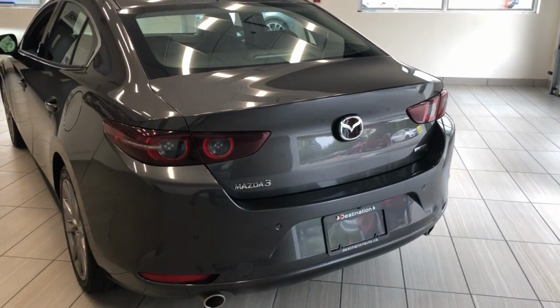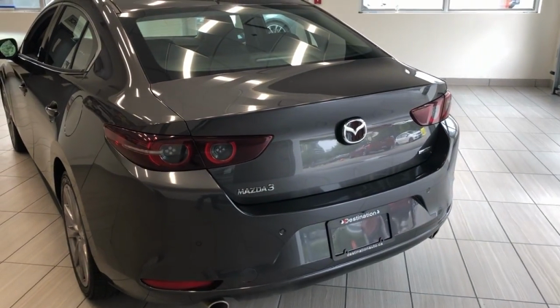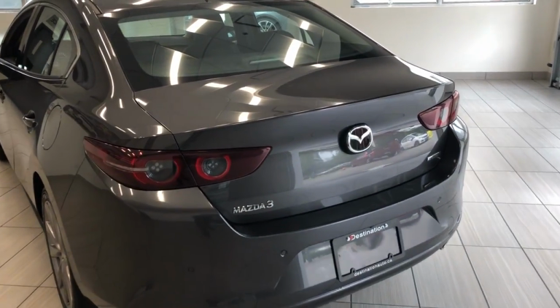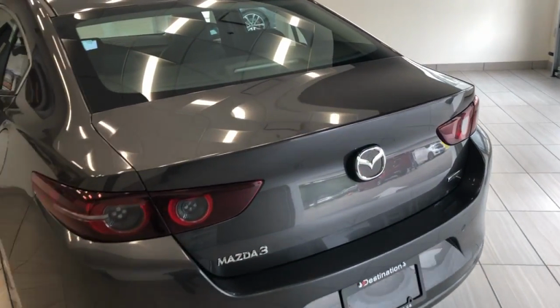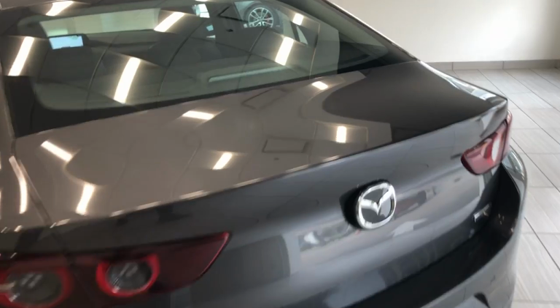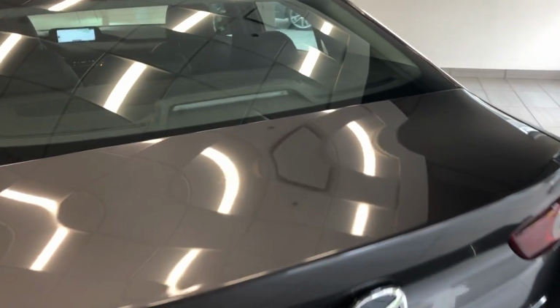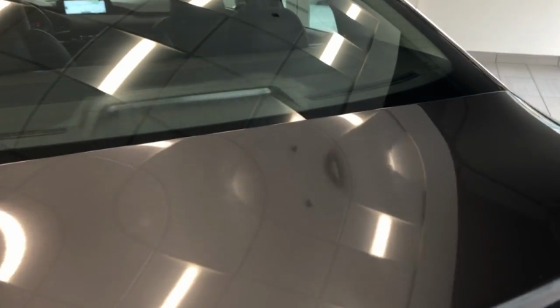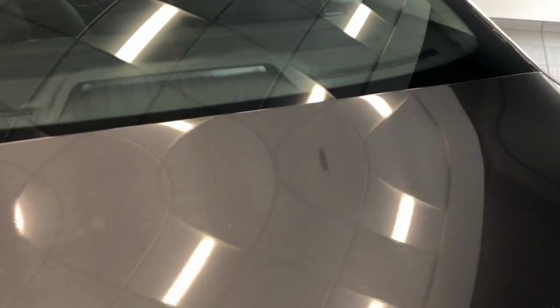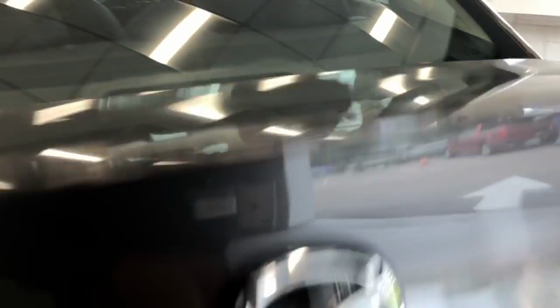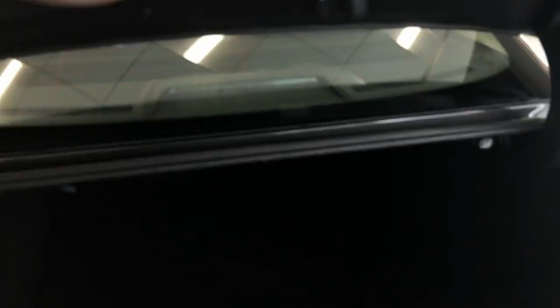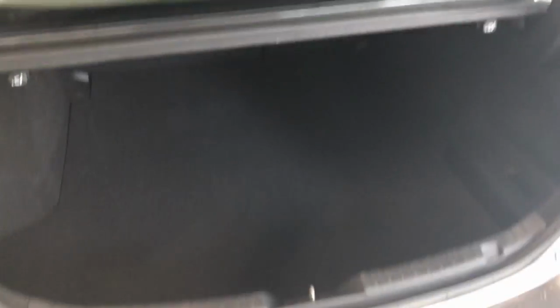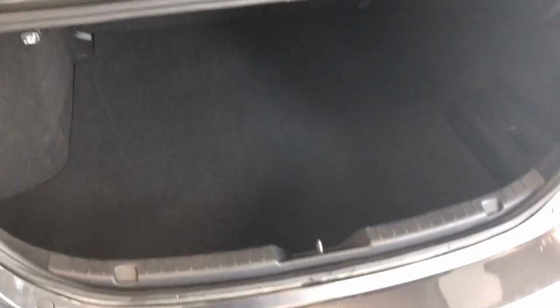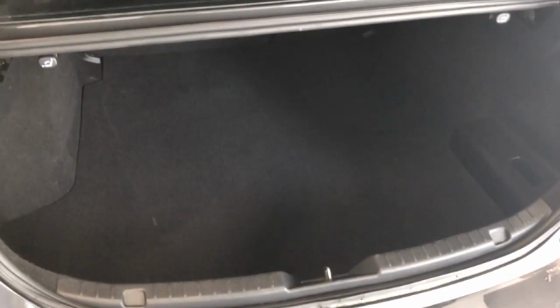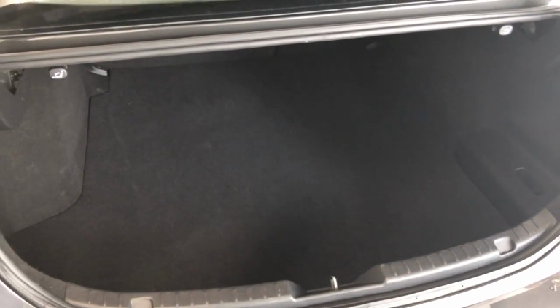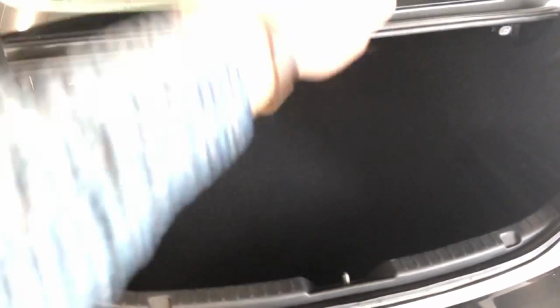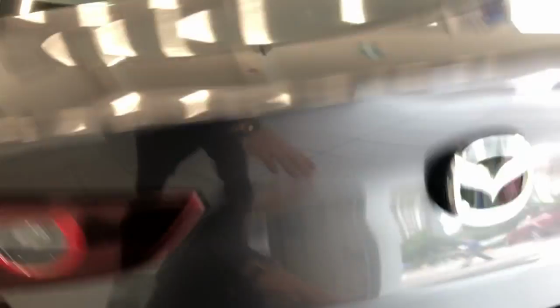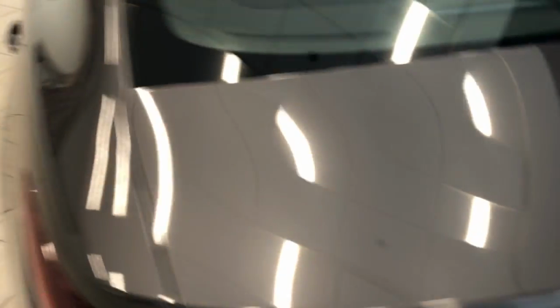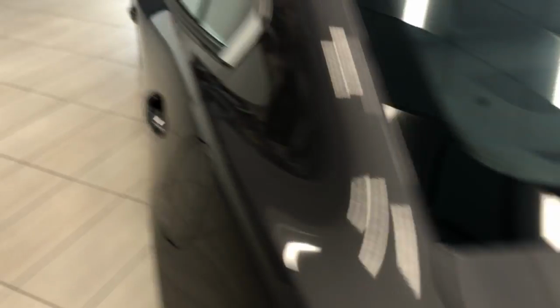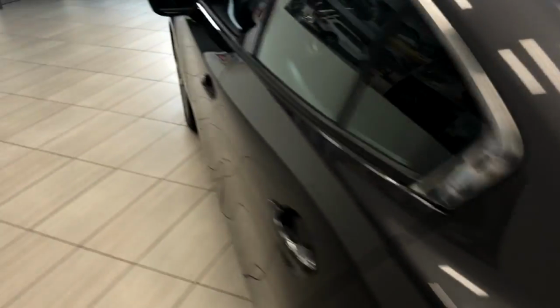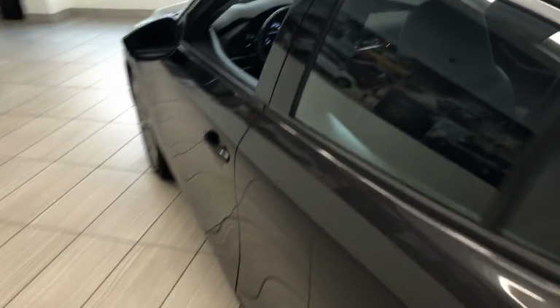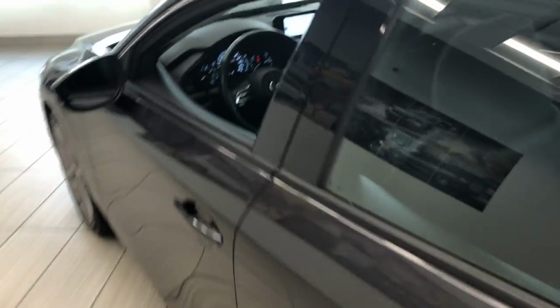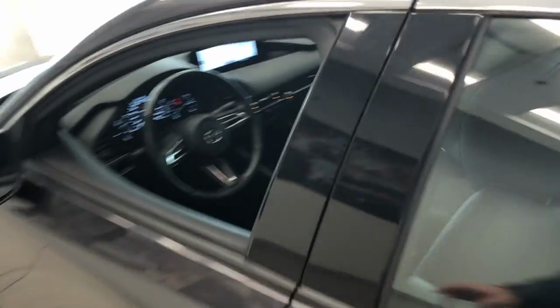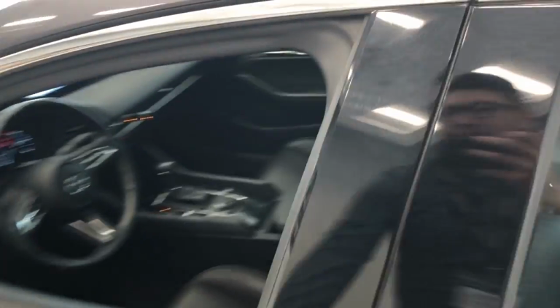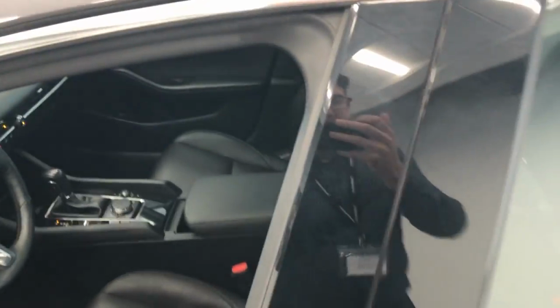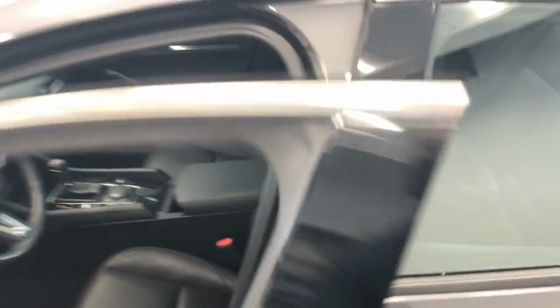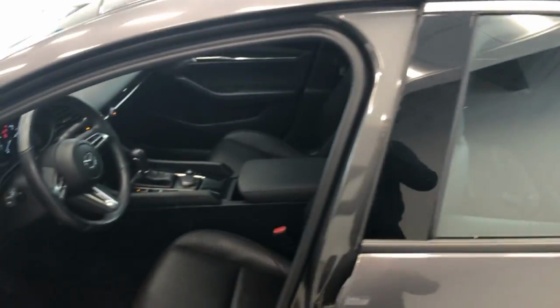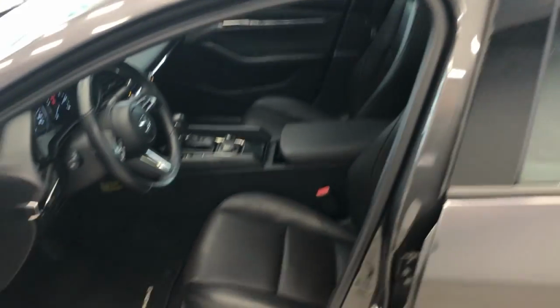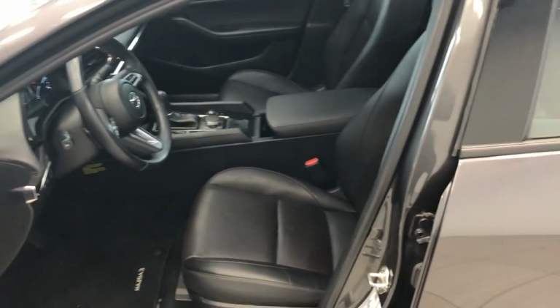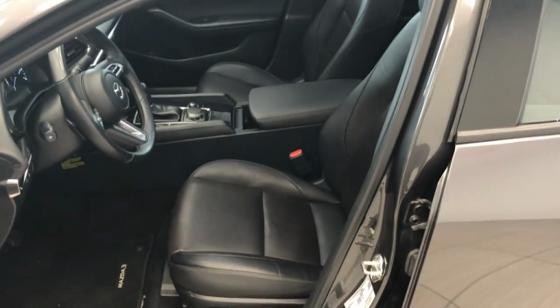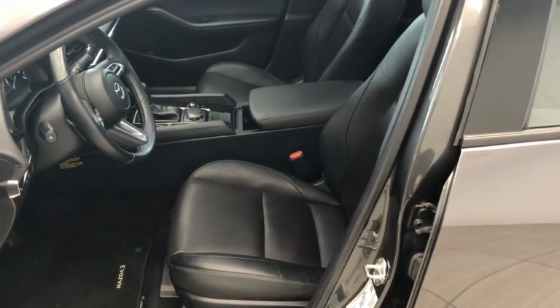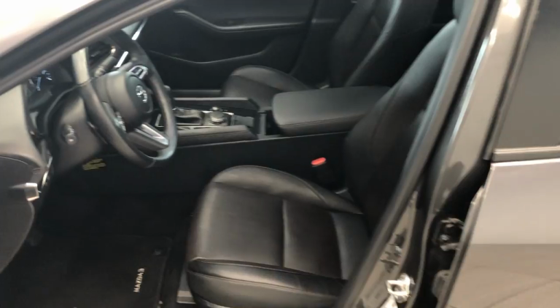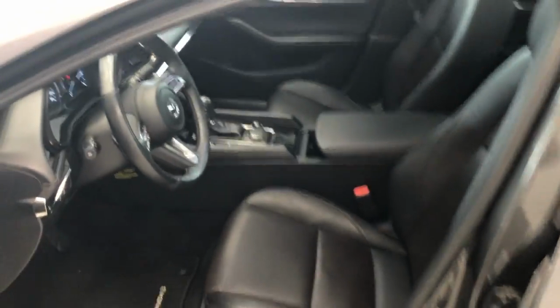Nice rear end as well with the spacious trunk here. But the inside of this vehicle is definitely my favorite — beautiful old leather seats.